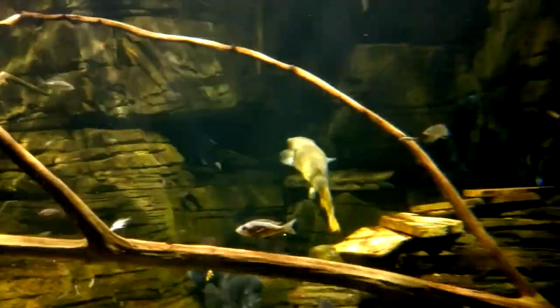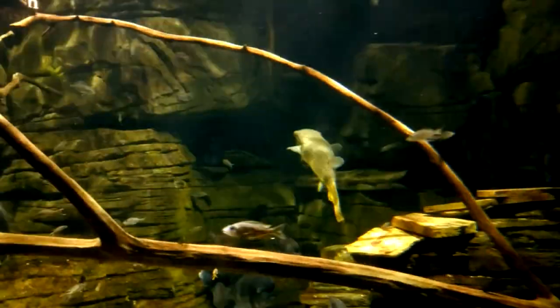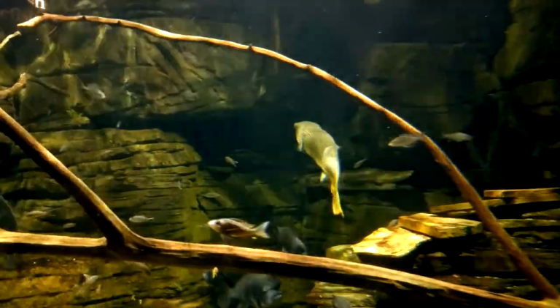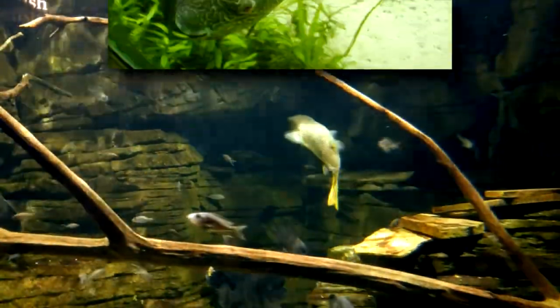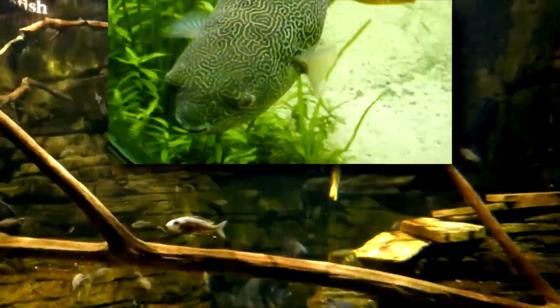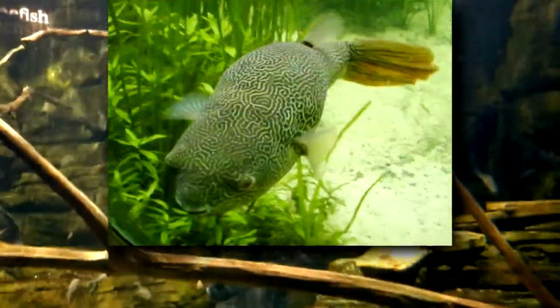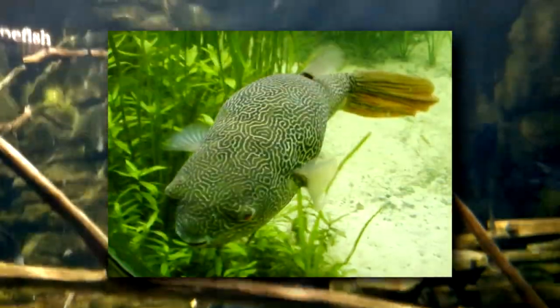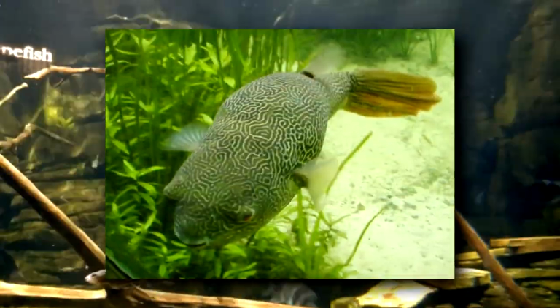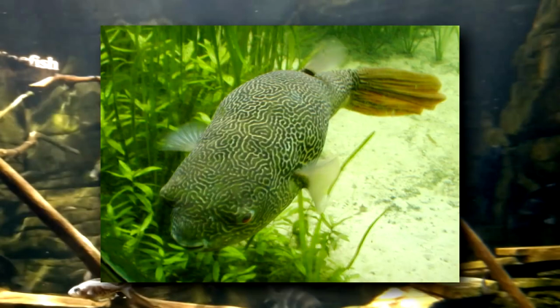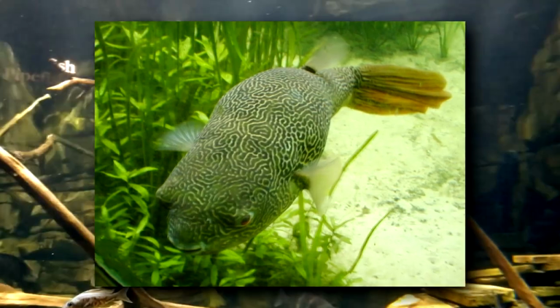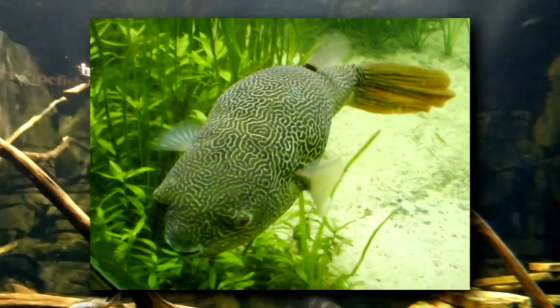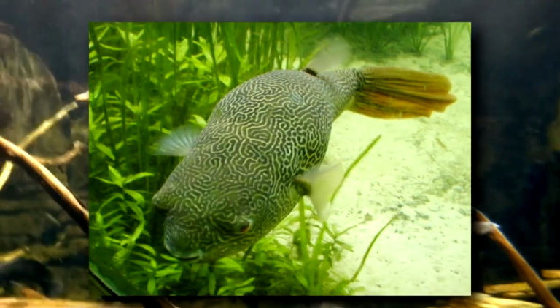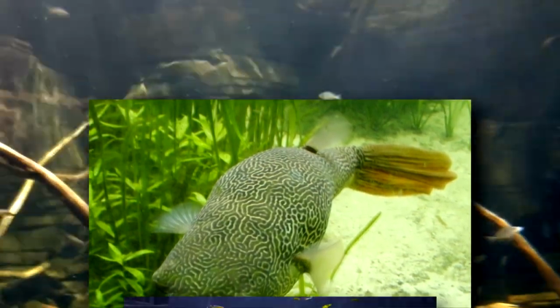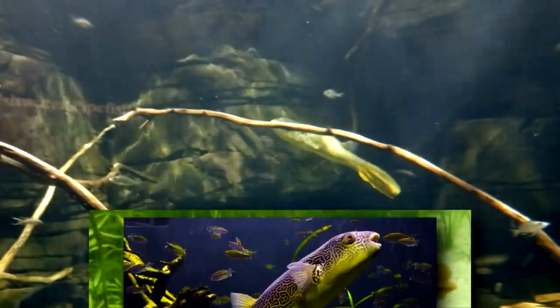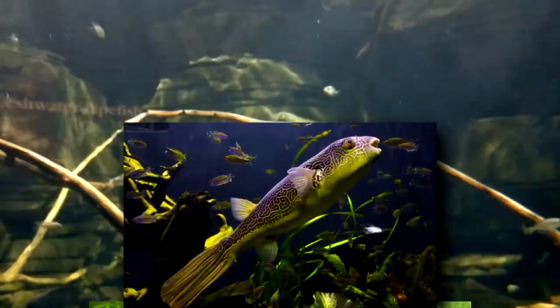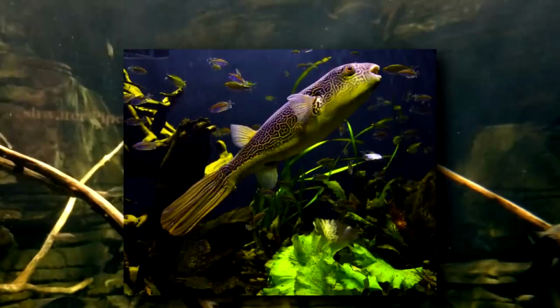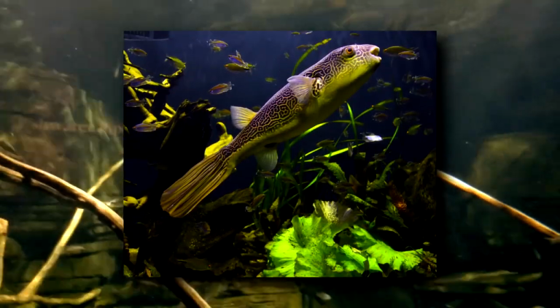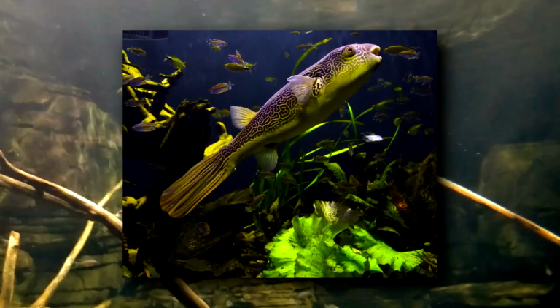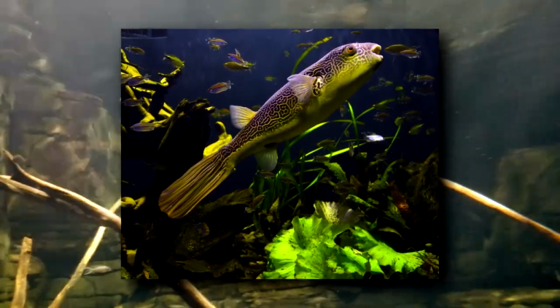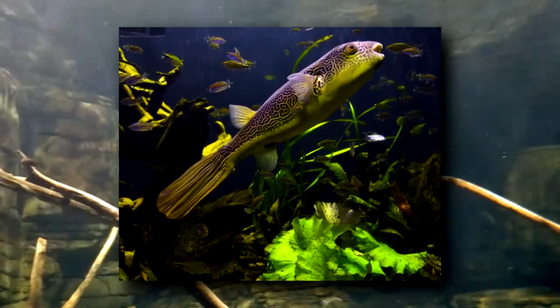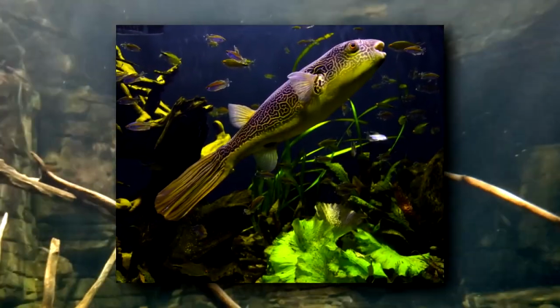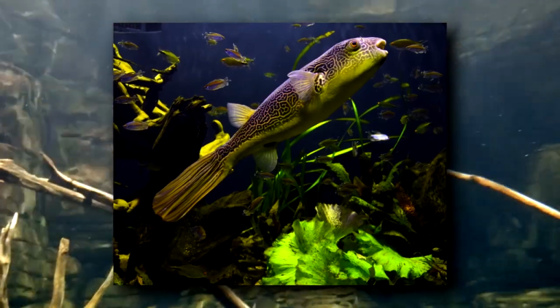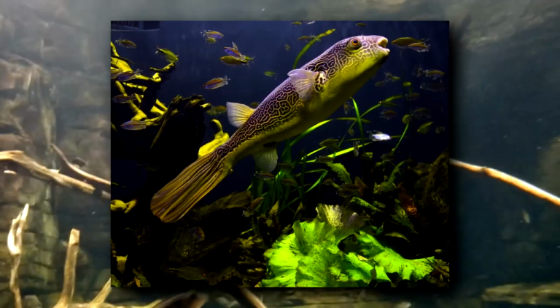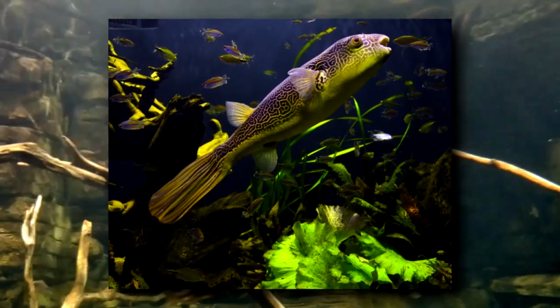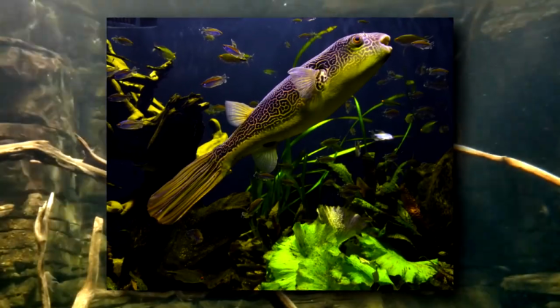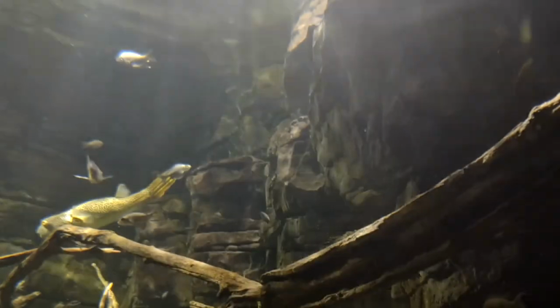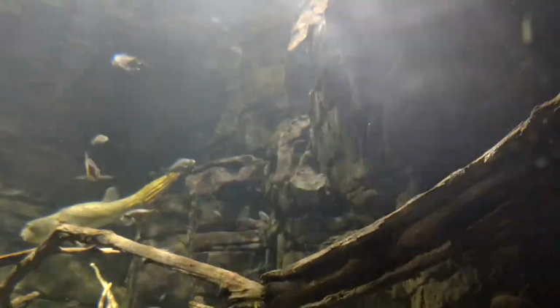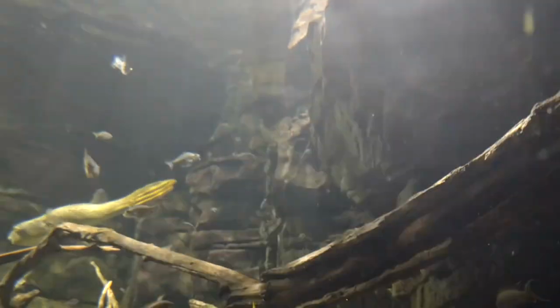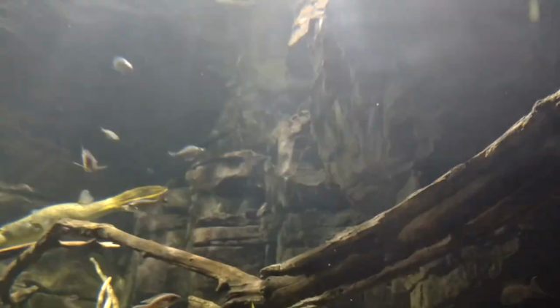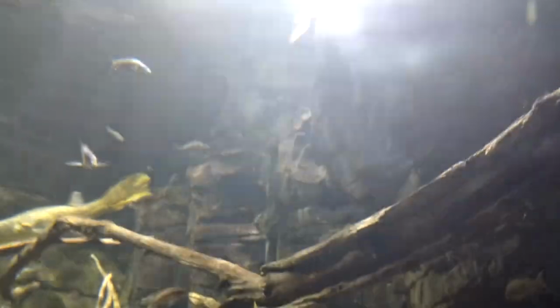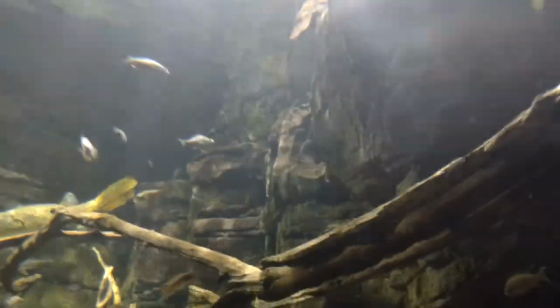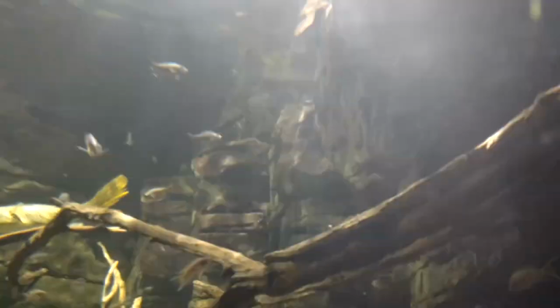Can you tell why? Giant puffers have a rock-like pattern across their backs. This blotchy patchwork is essential for blending in among the rocks along the bottom of their habitat. With their broken up outline, they all but disappear.